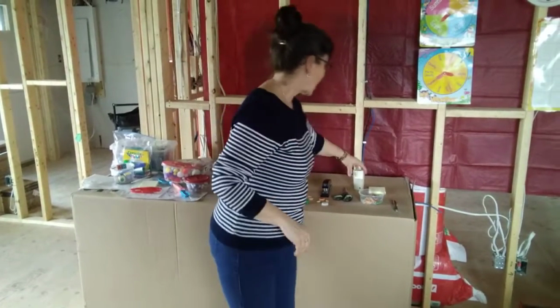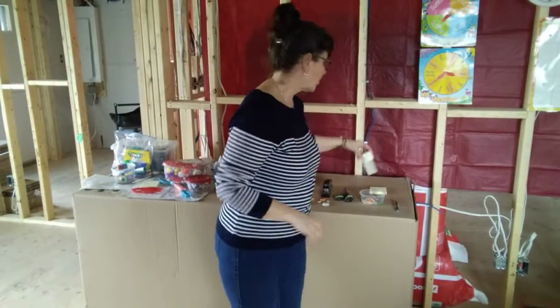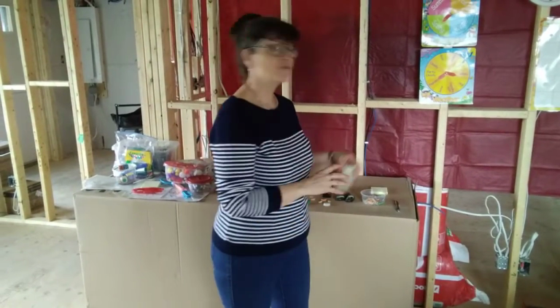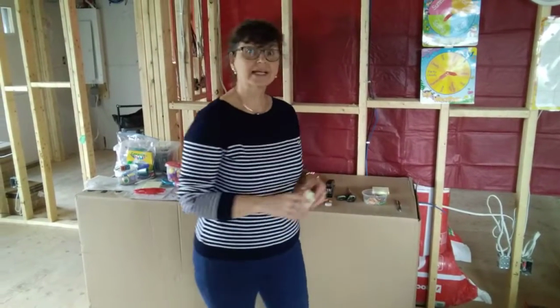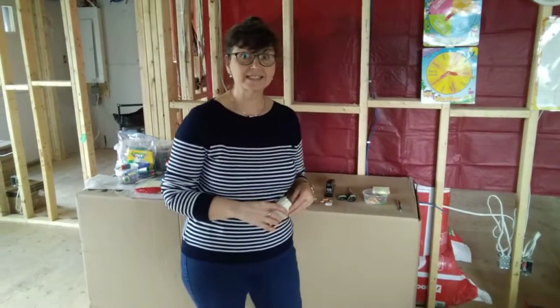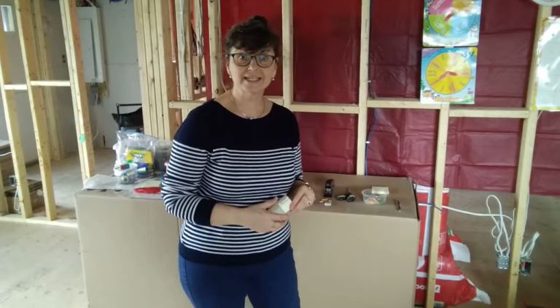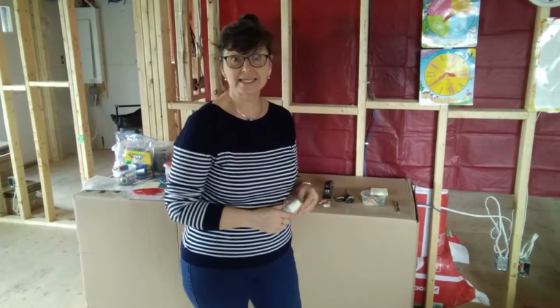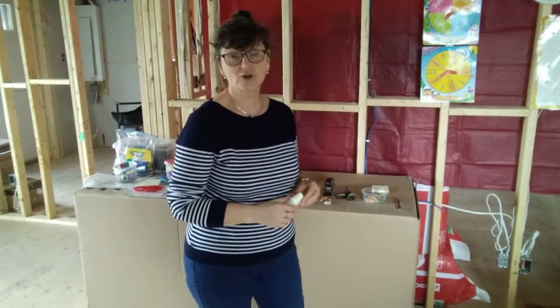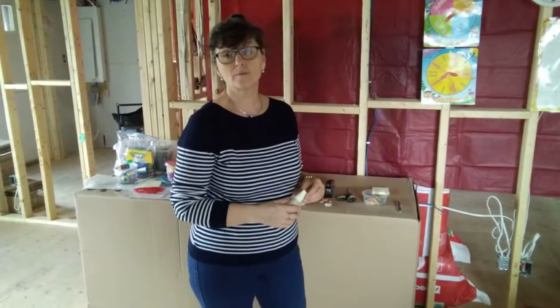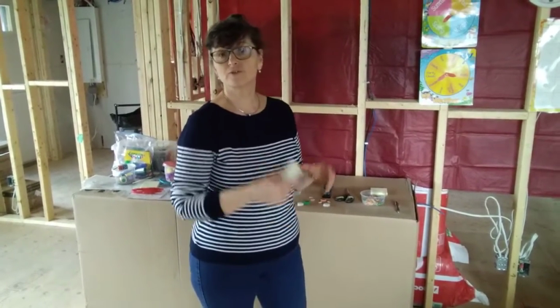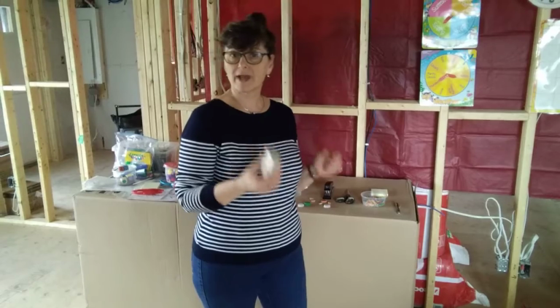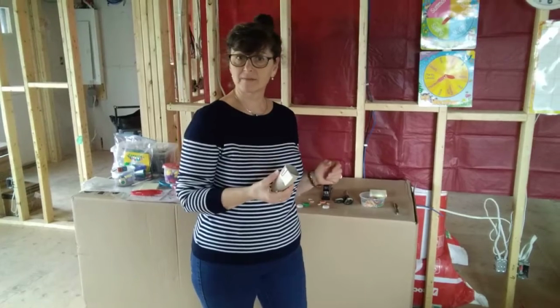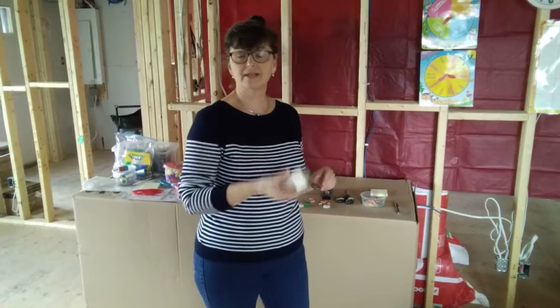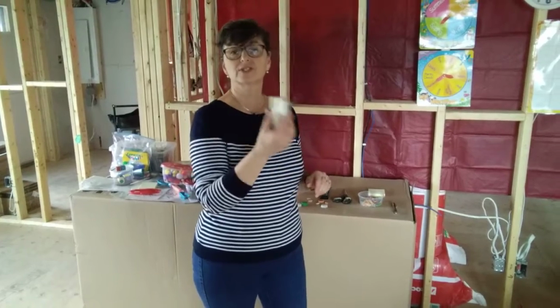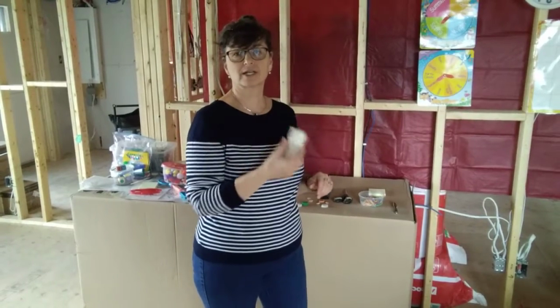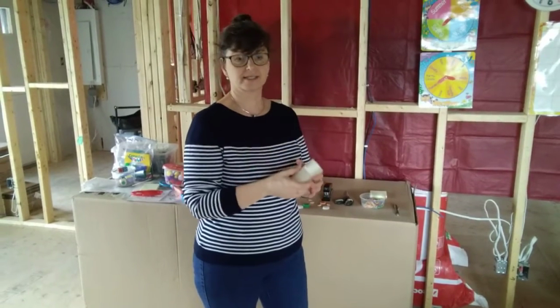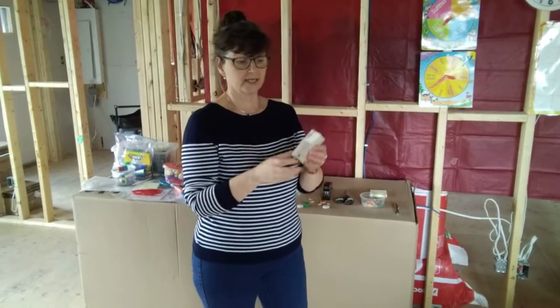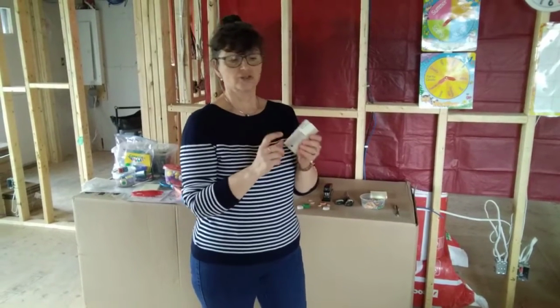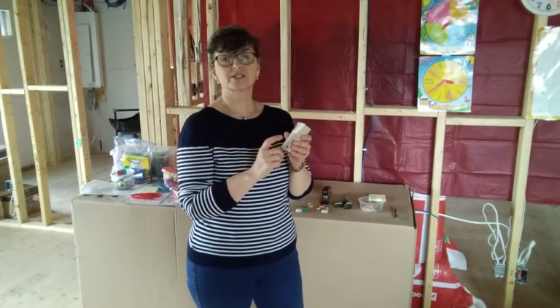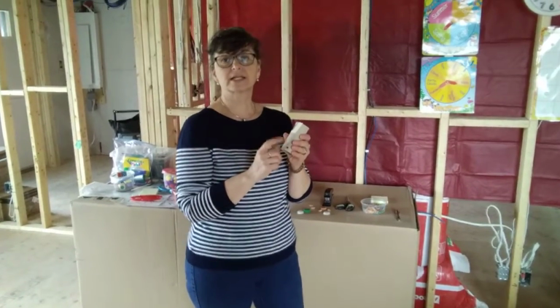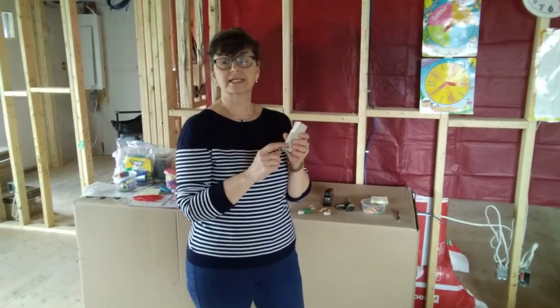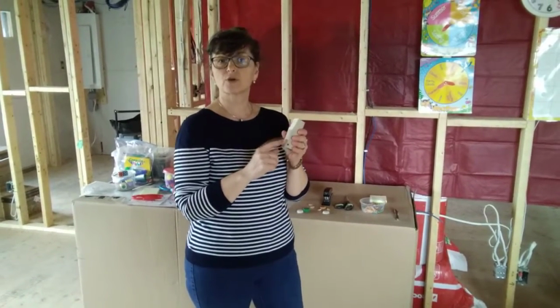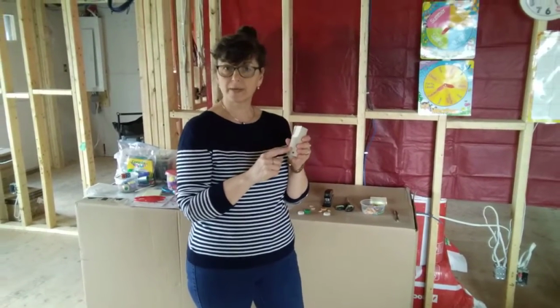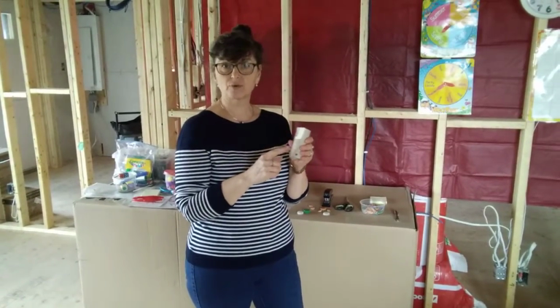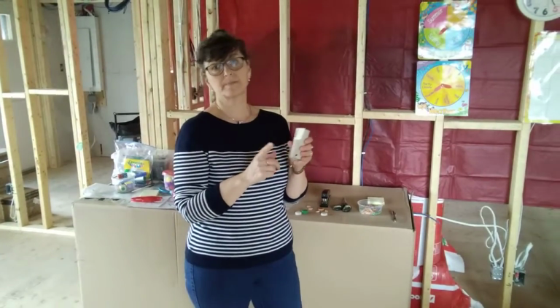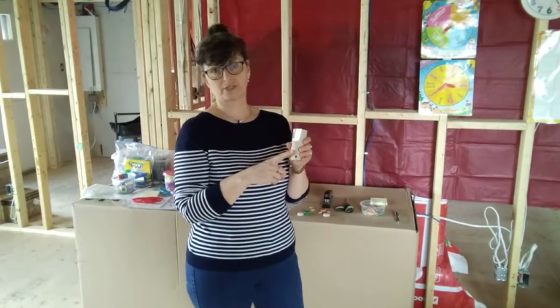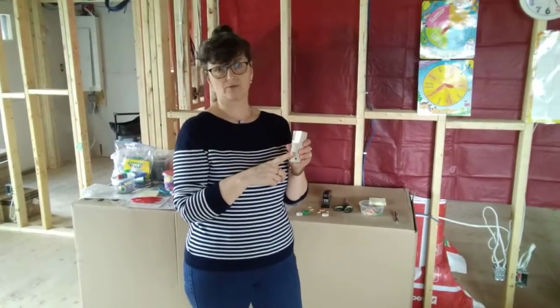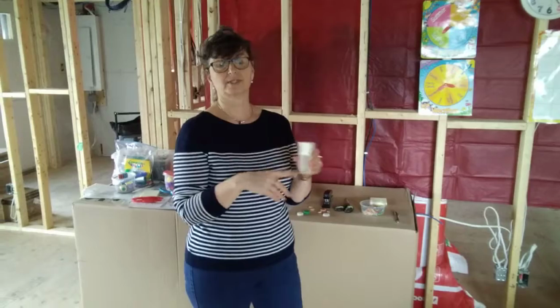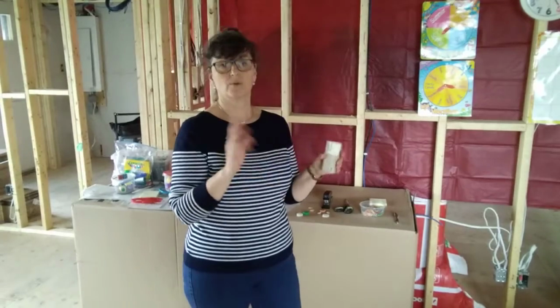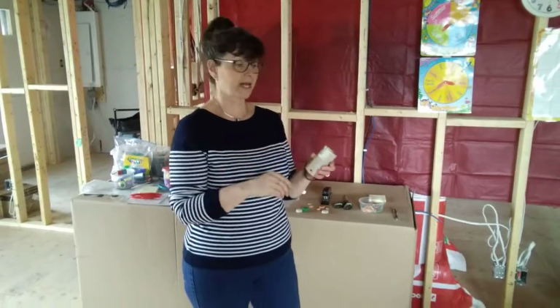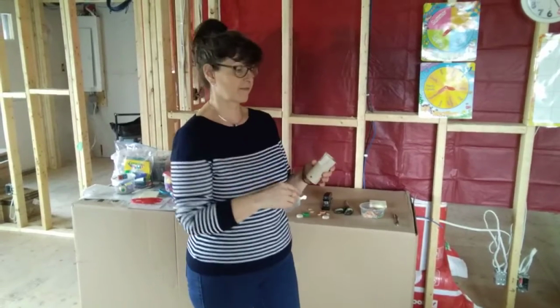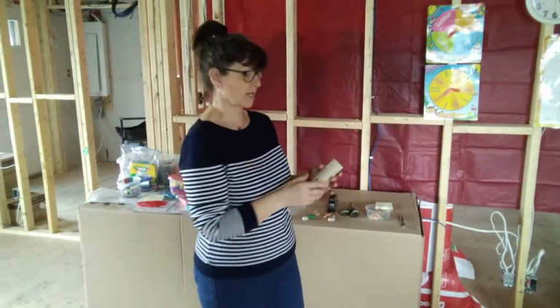I hope you've been collecting things at home. If you don't have them yet, you can start collecting. You're going to start collecting toilet paper rolls and paper towel rolls. We're going to have a fun game.